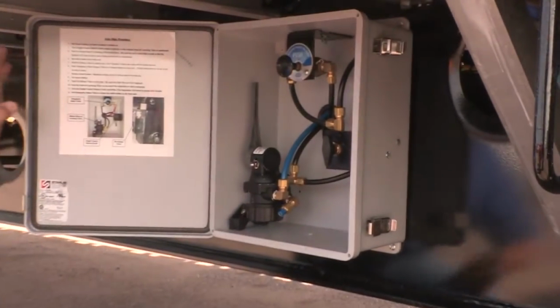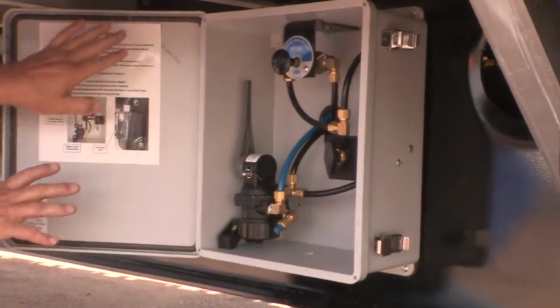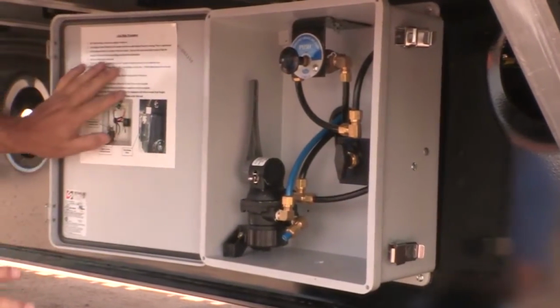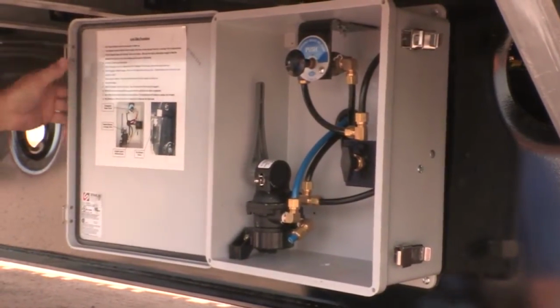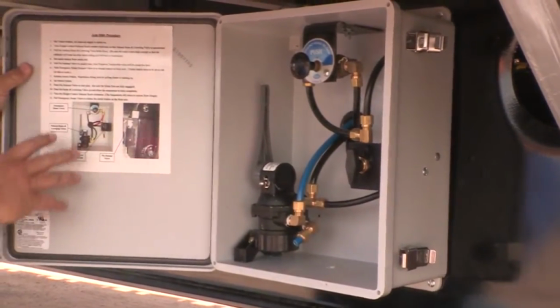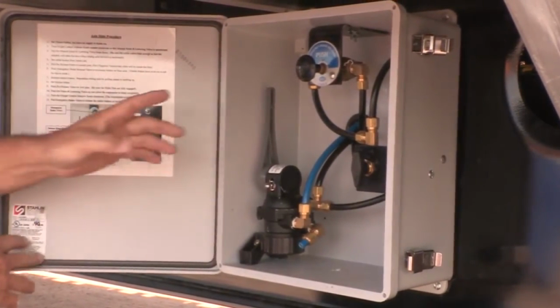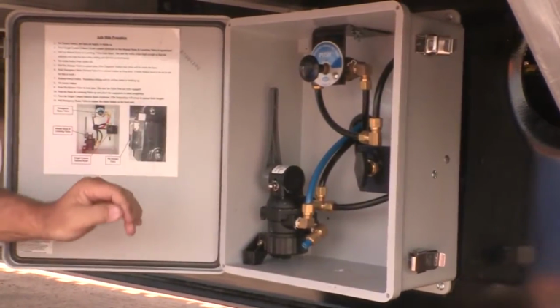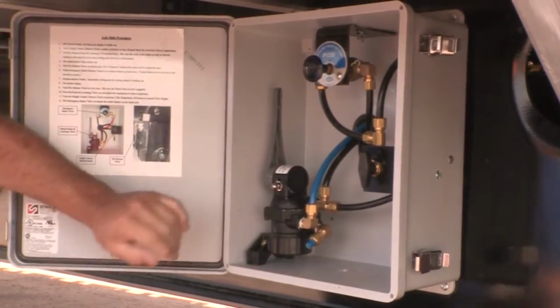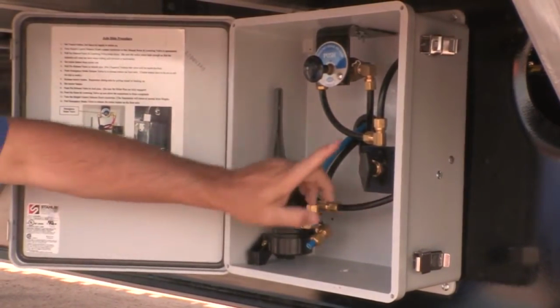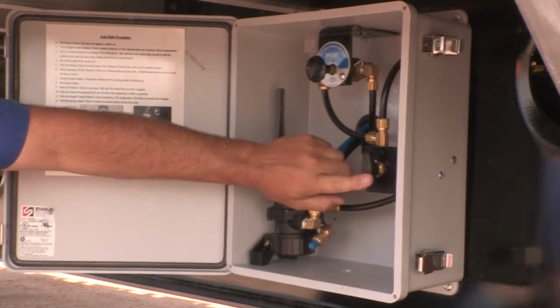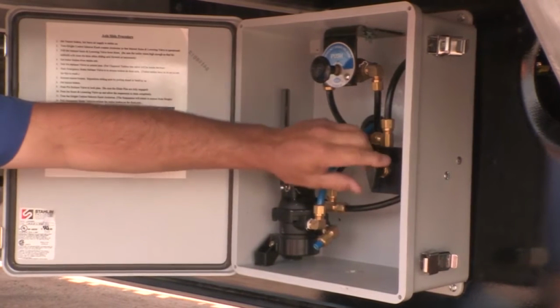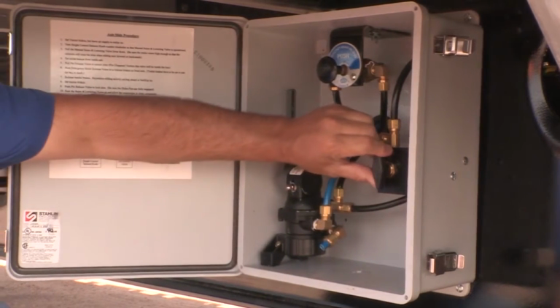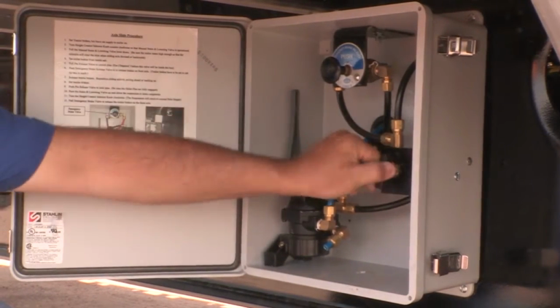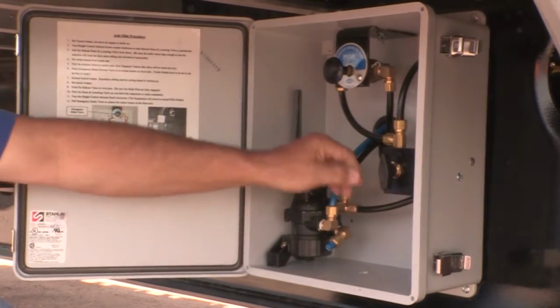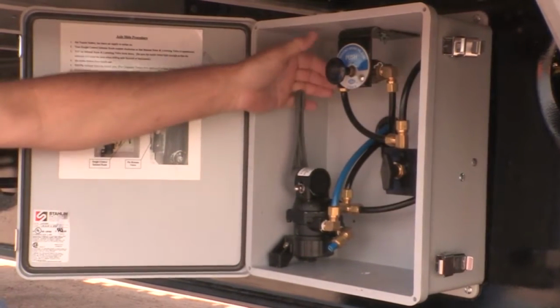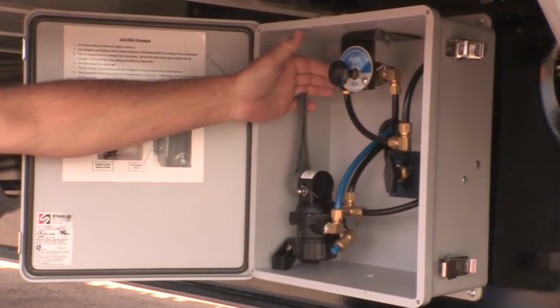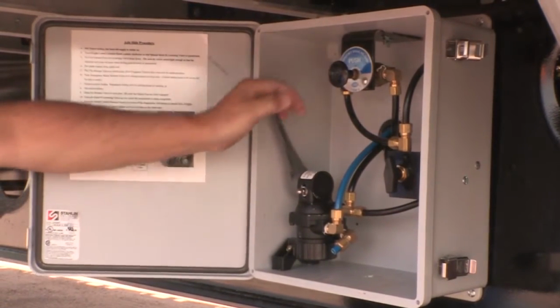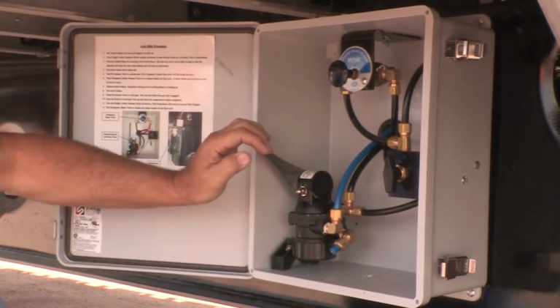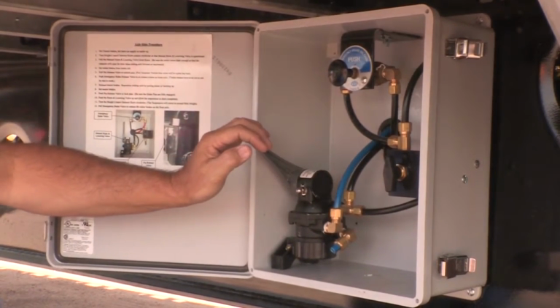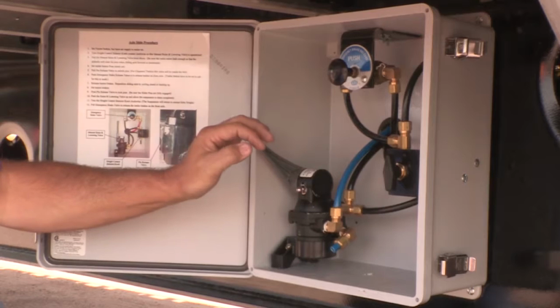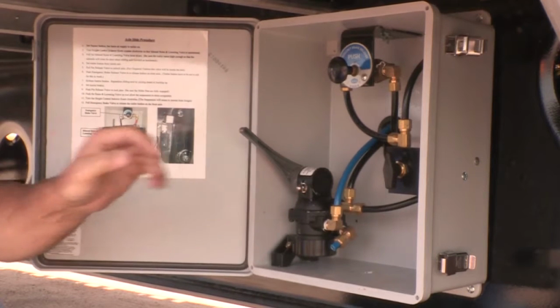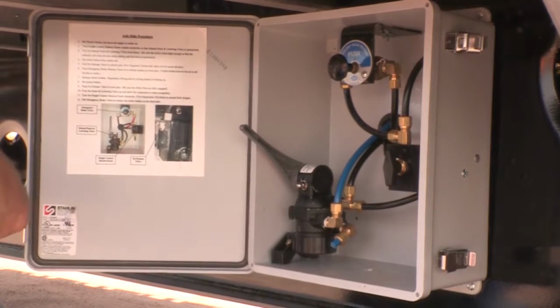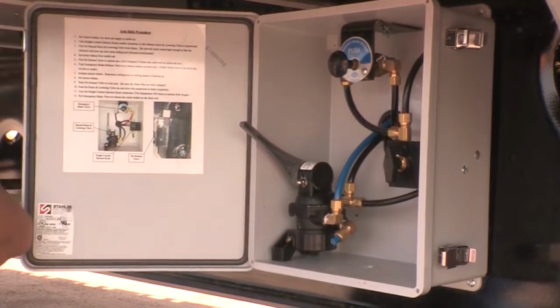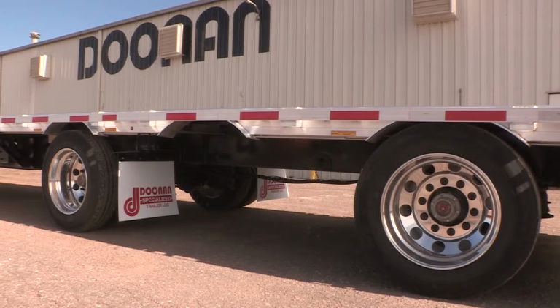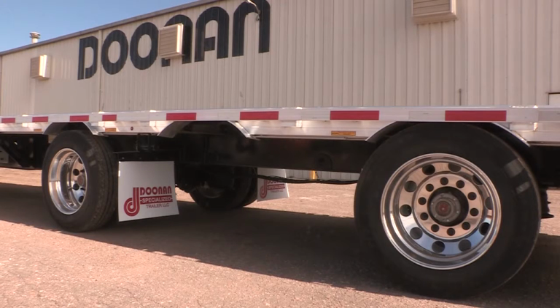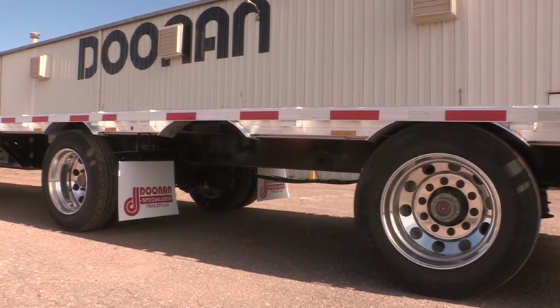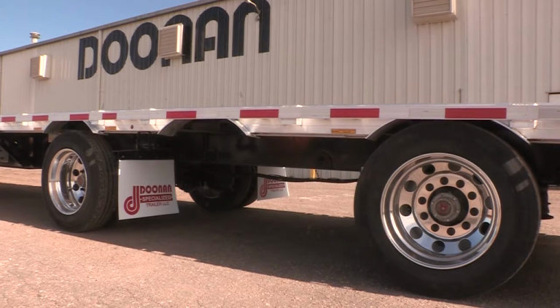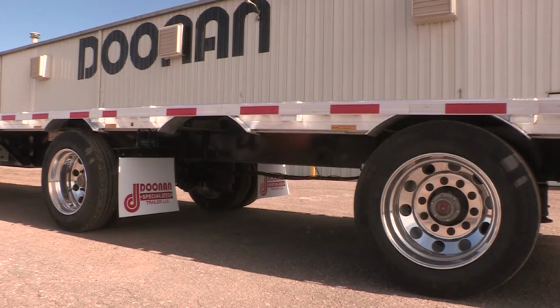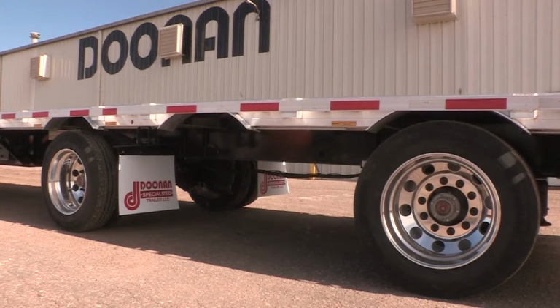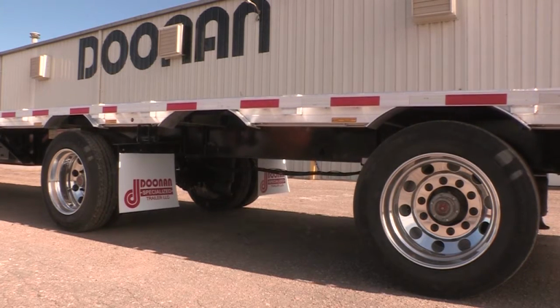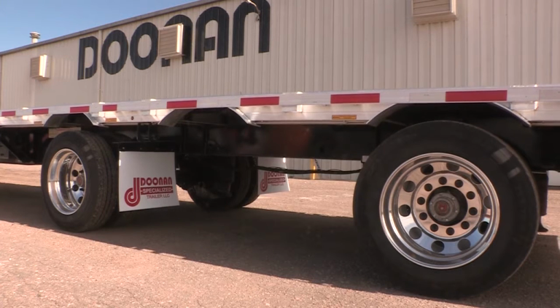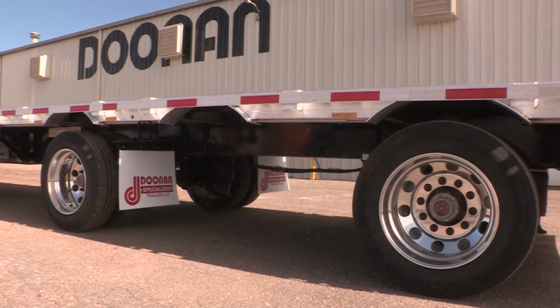The directions are right here on the door. You come in here, you turn this knob right here, you pull this one down, and this over-inflates the trailer. You've got to be able to where your wheel wells will clear the tires.